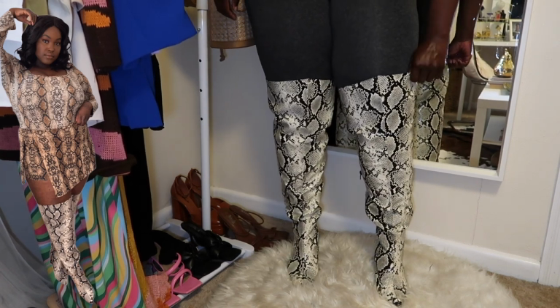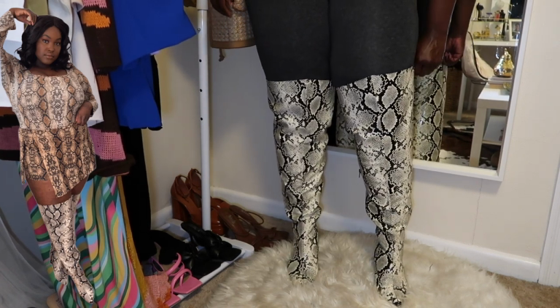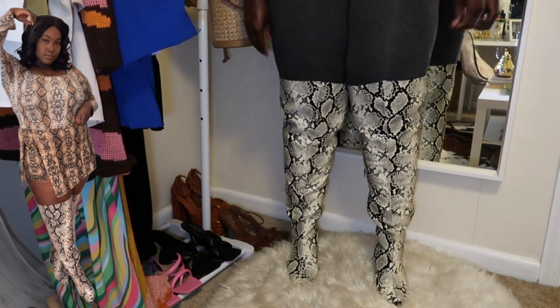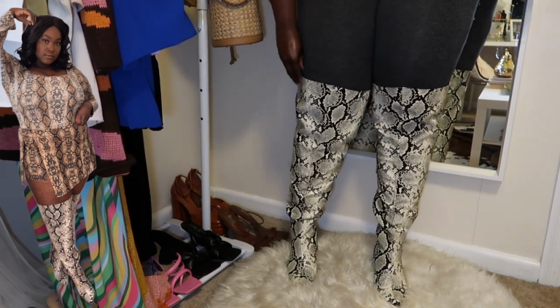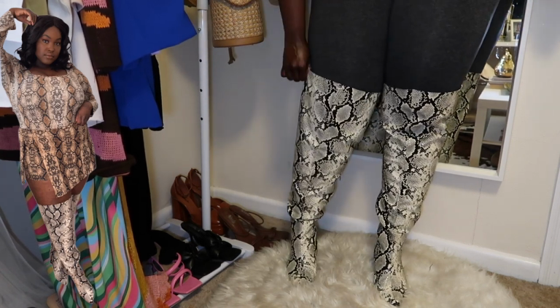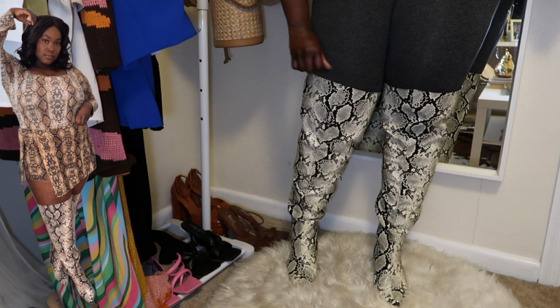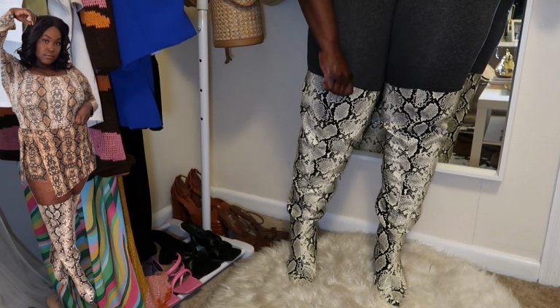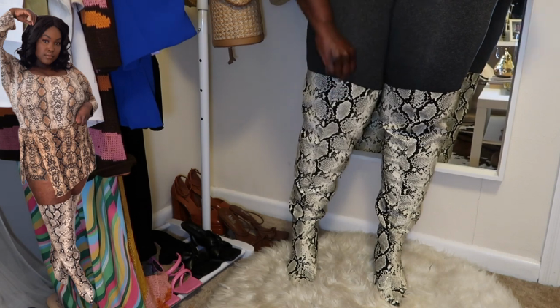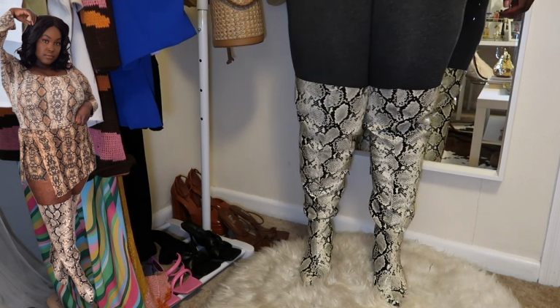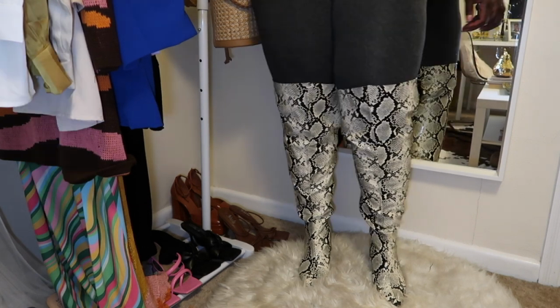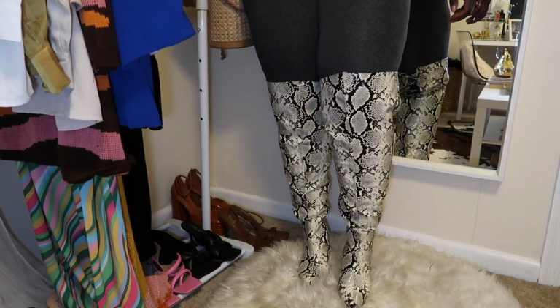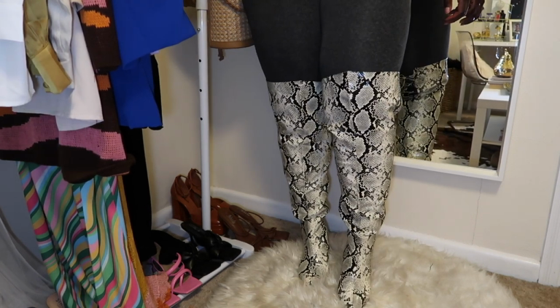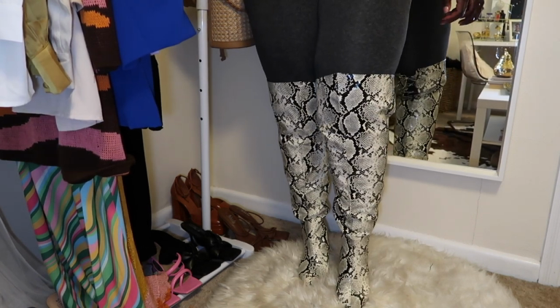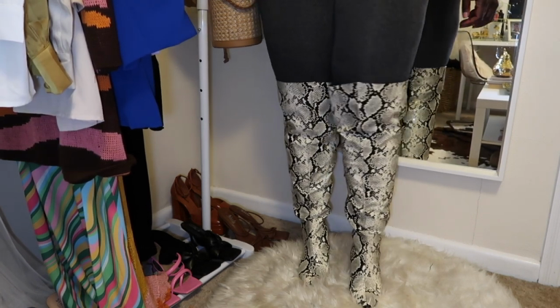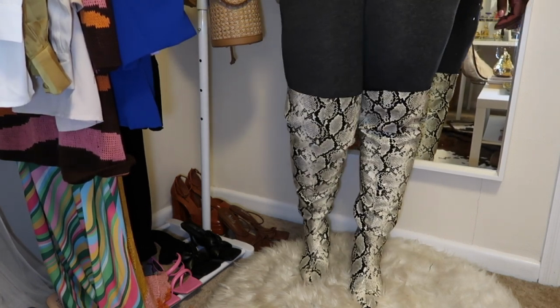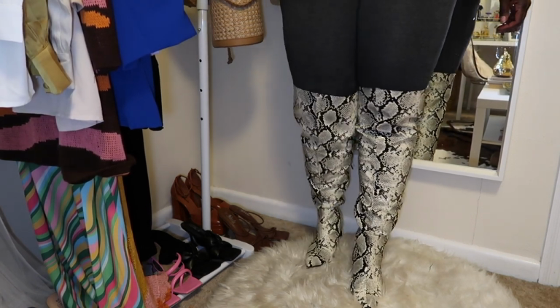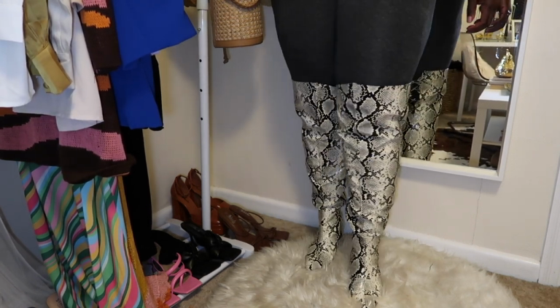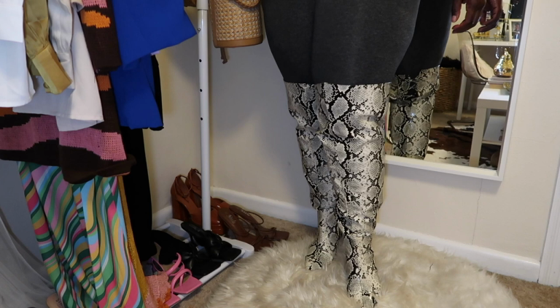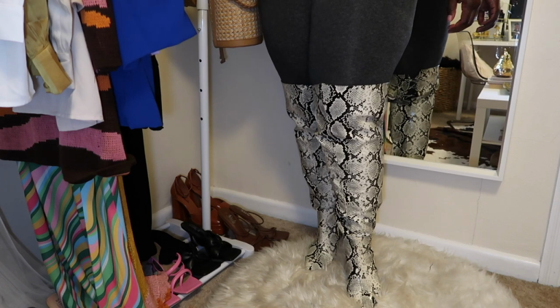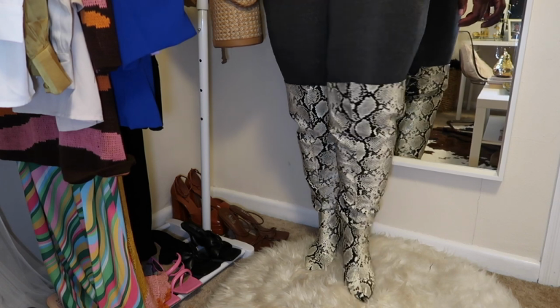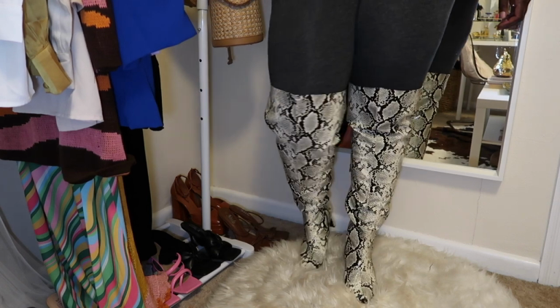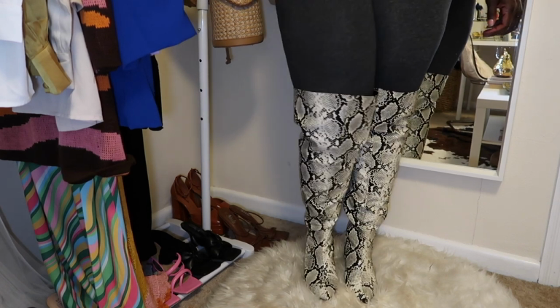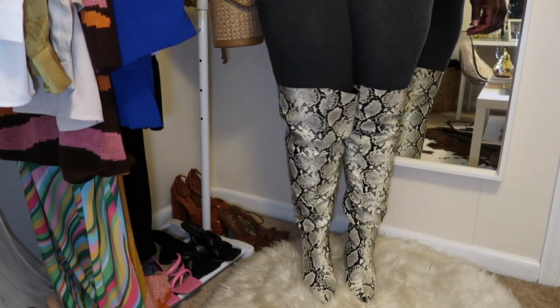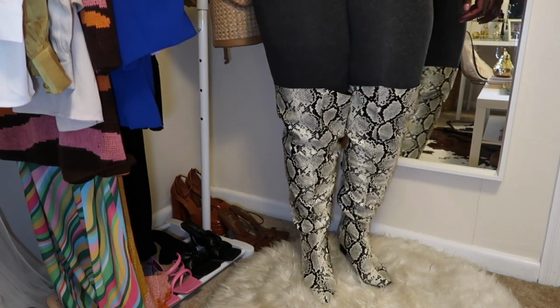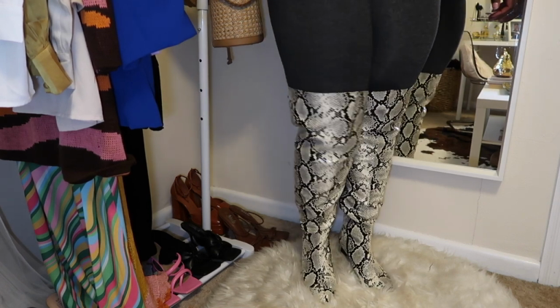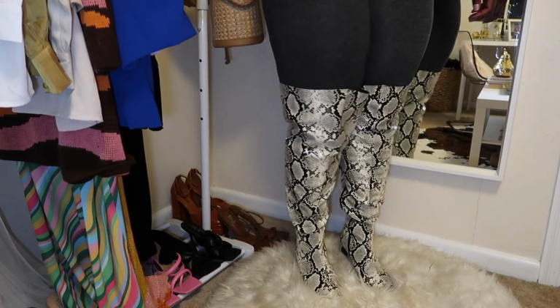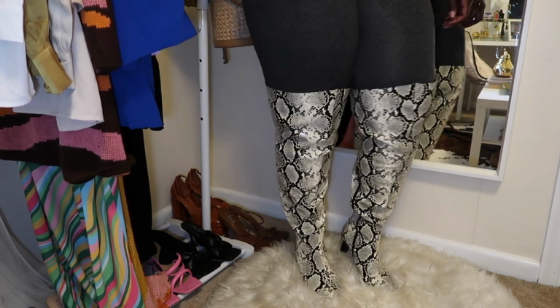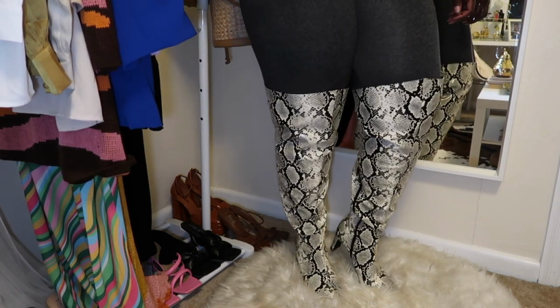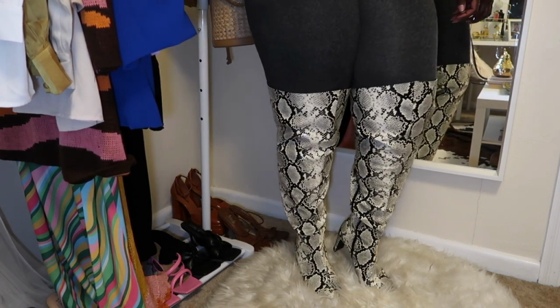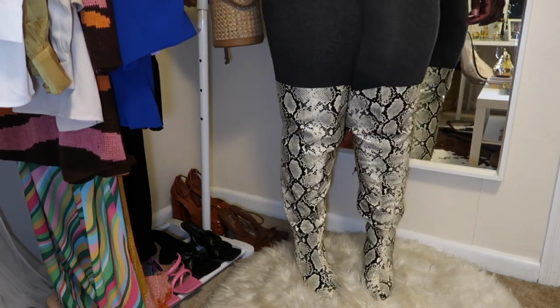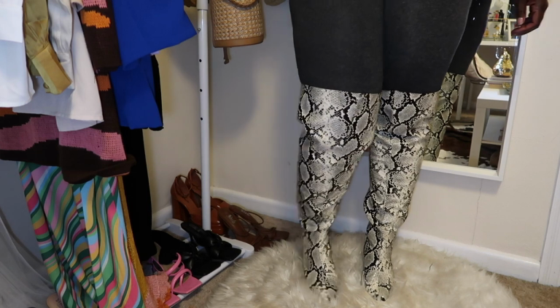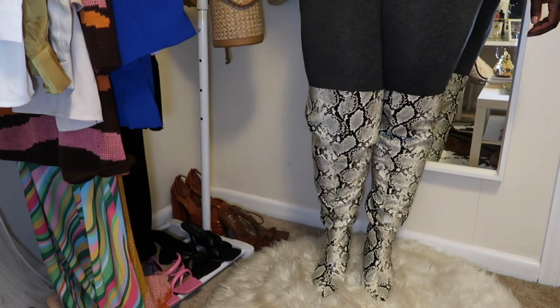As y'all can see in the back, it has the crisscross, so even if your thigh is bigger than mine or smaller than mine you're able to adjust it. They're at a really good price because Fashion to Figure always has sales, so I'm going to leave the information for this boot and the rest of the boots I'm going to show down below.